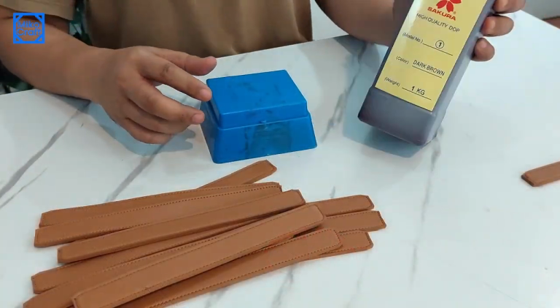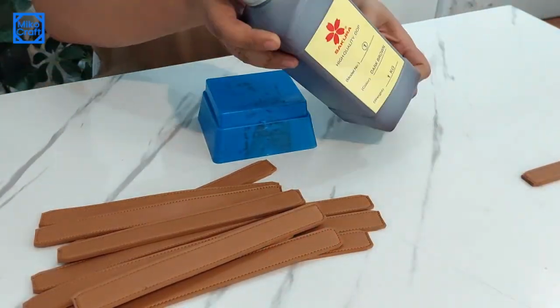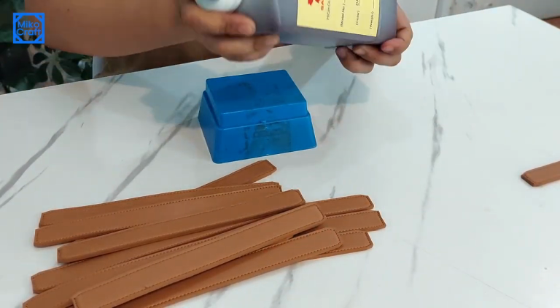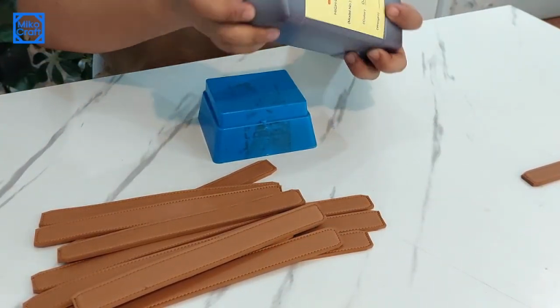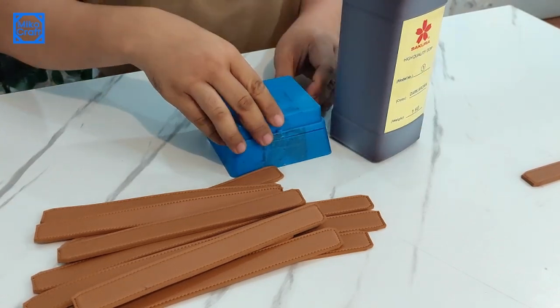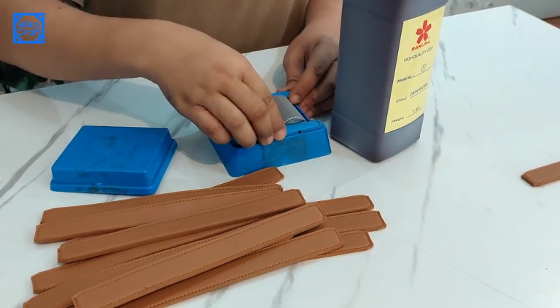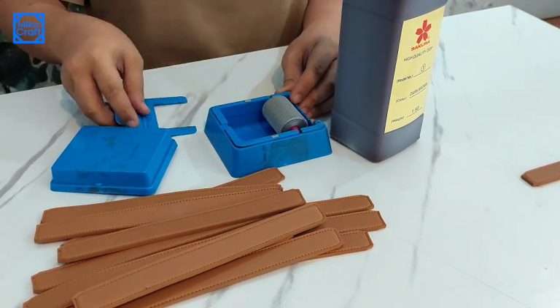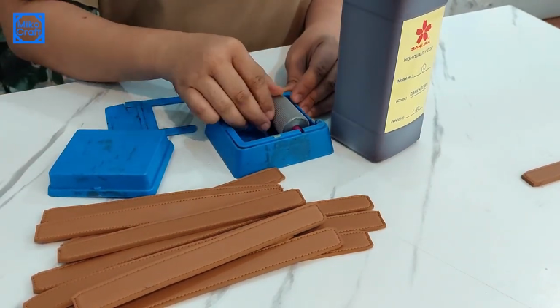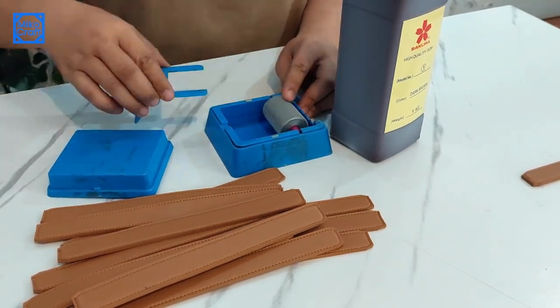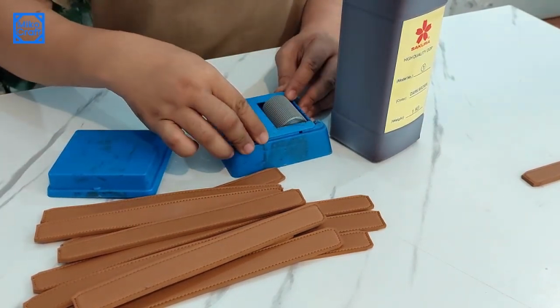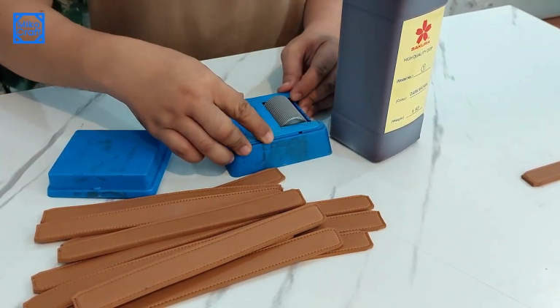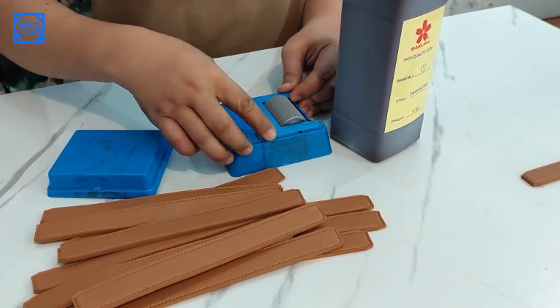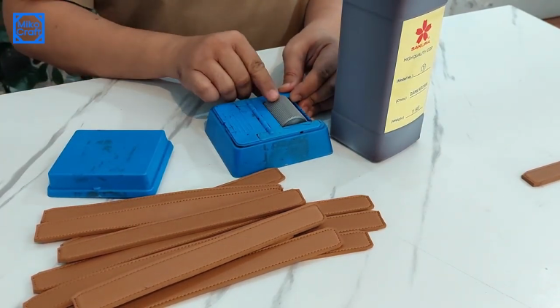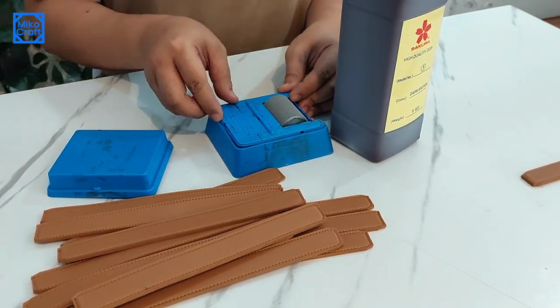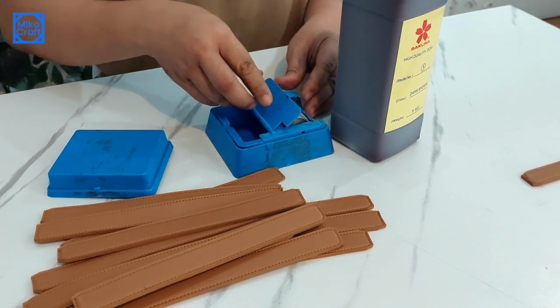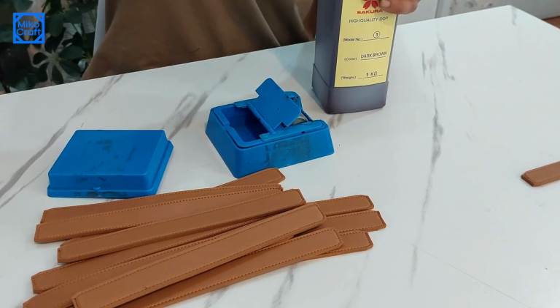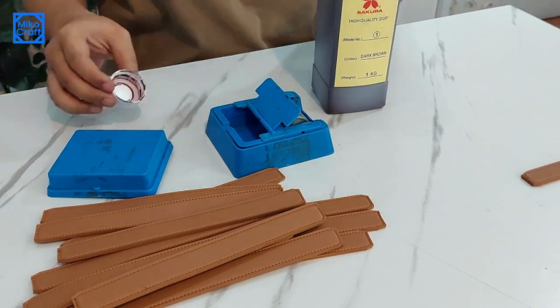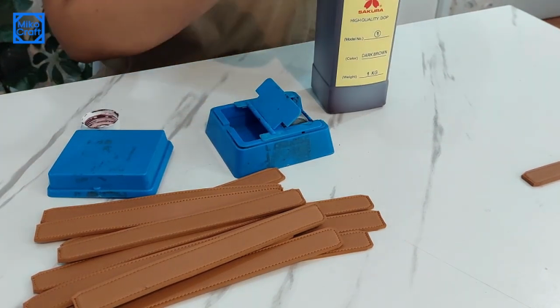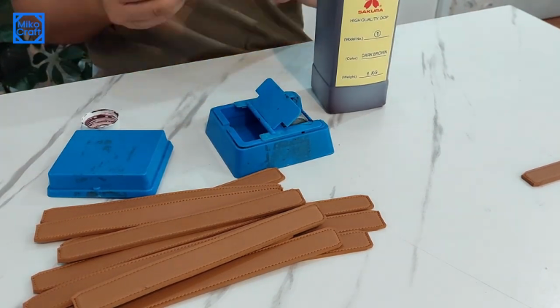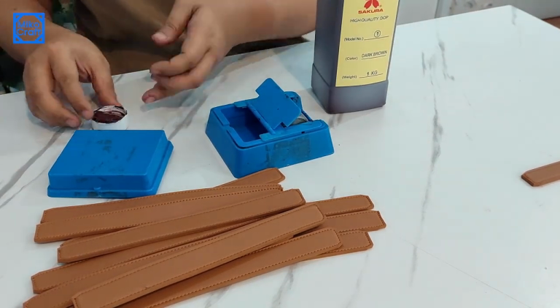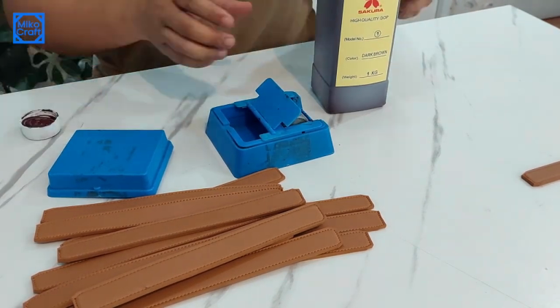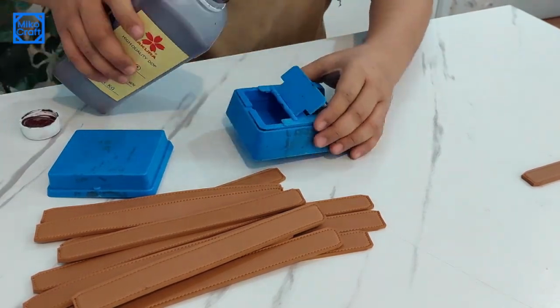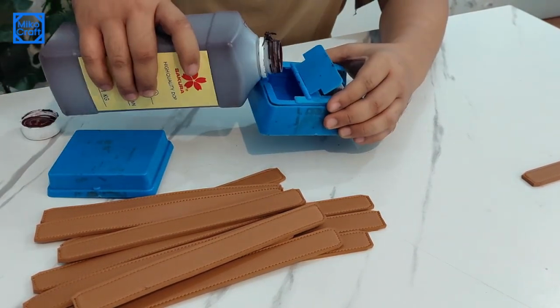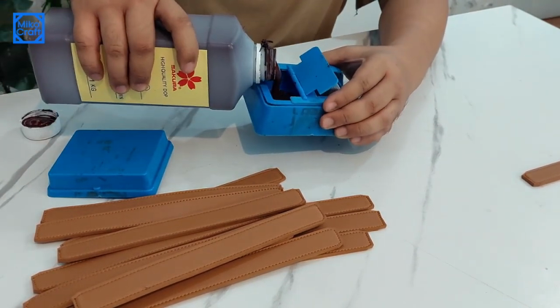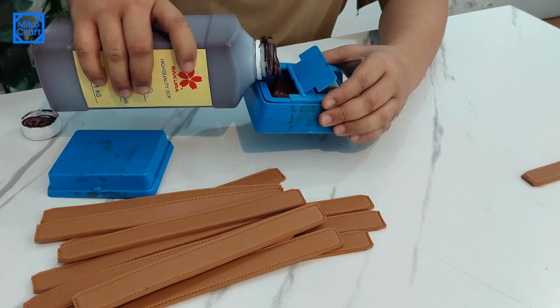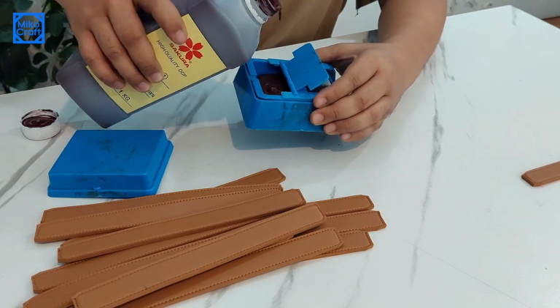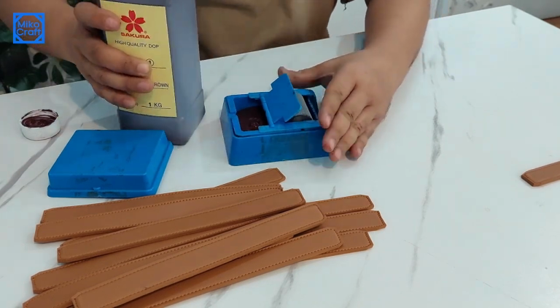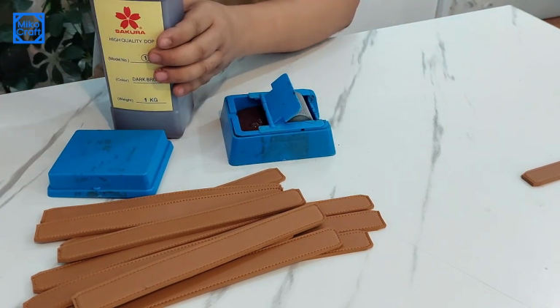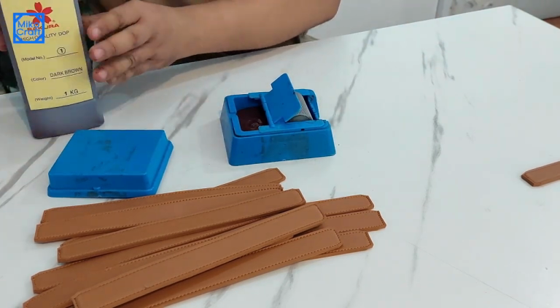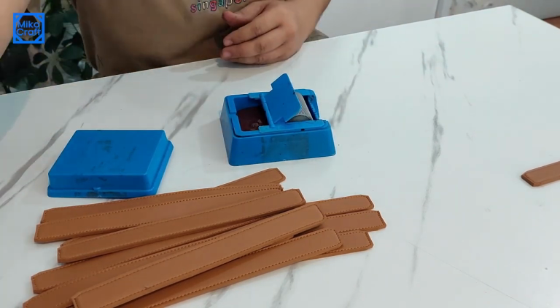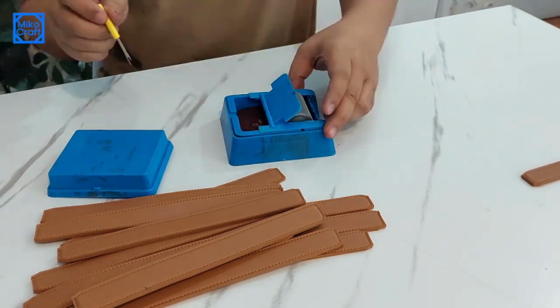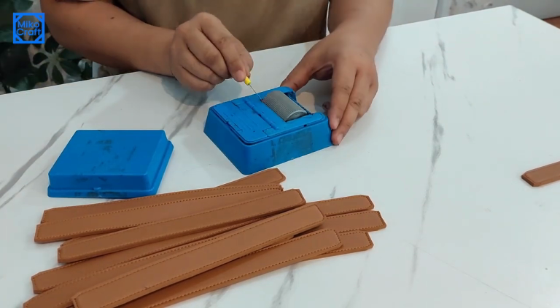After all of the handles are sewn, we will paint the edges with leather edge paint. I use a paint roller with a reservoir. The paint that I use is Sakura, but I don't know the name of the manufacturer — the bottles don't say anything. I also don't know if it works with genuine leather.